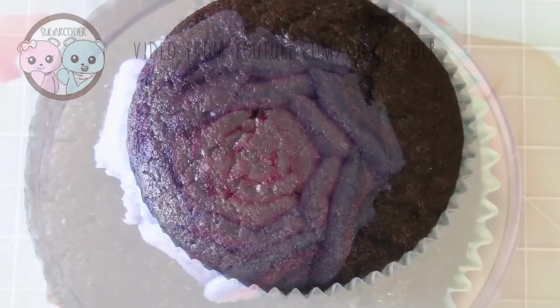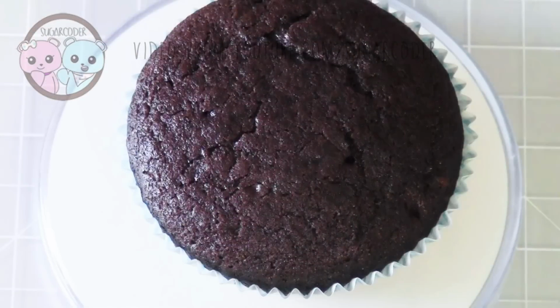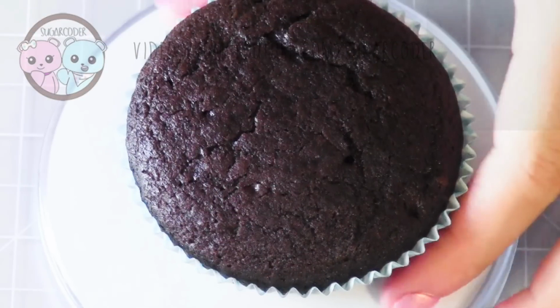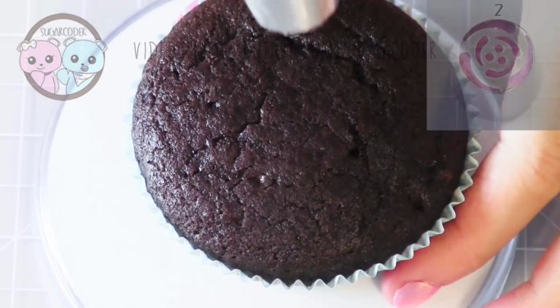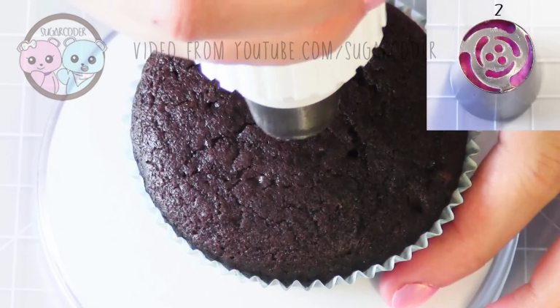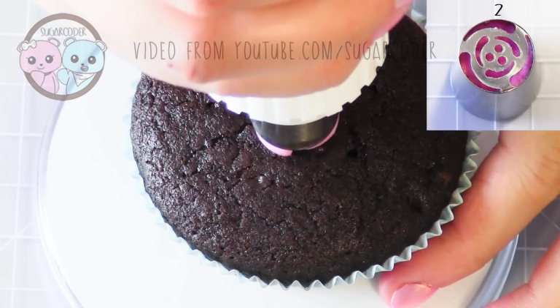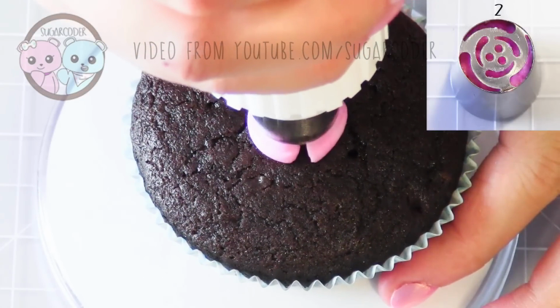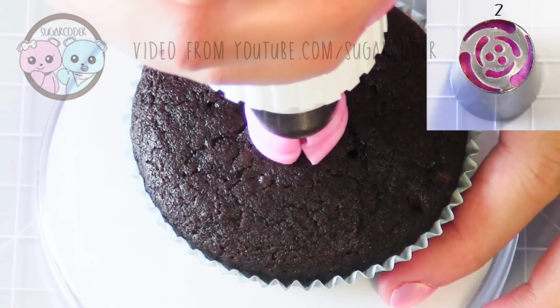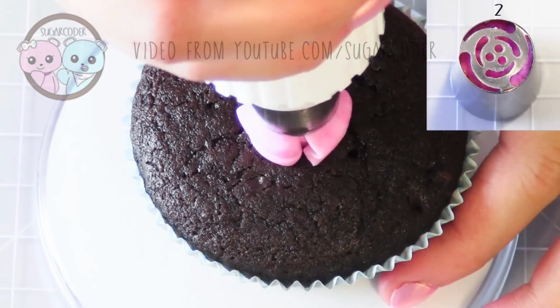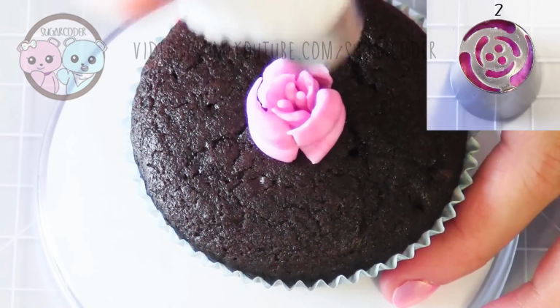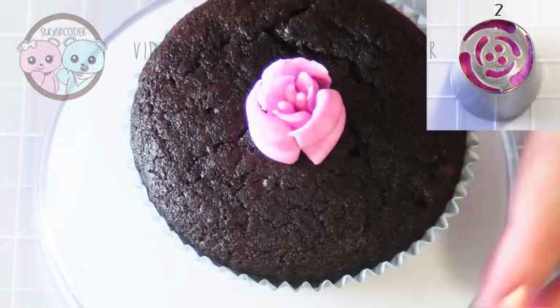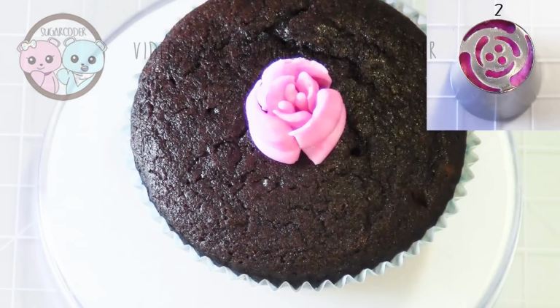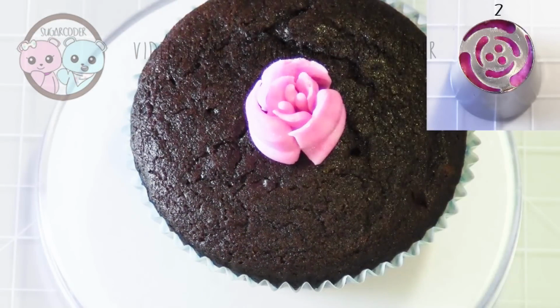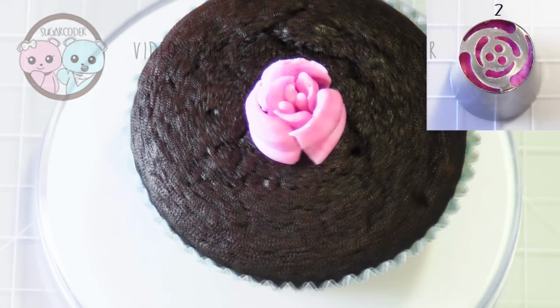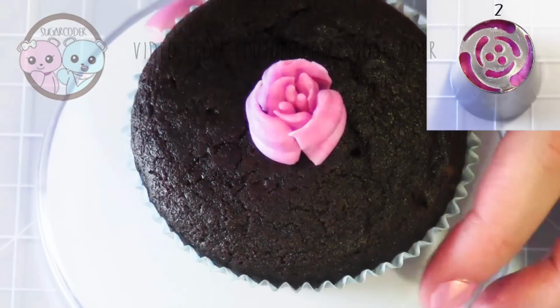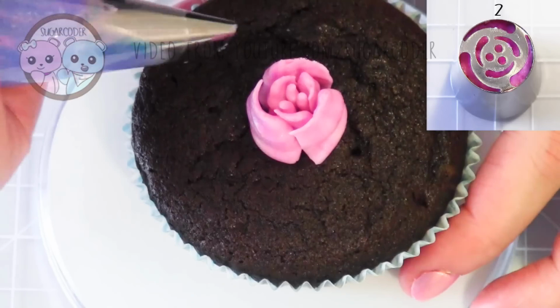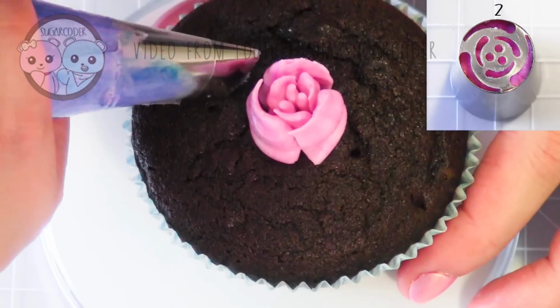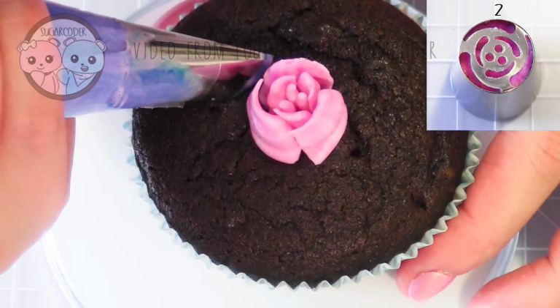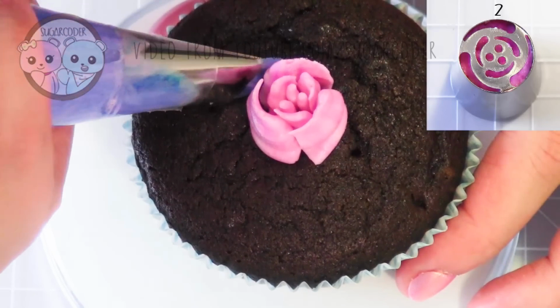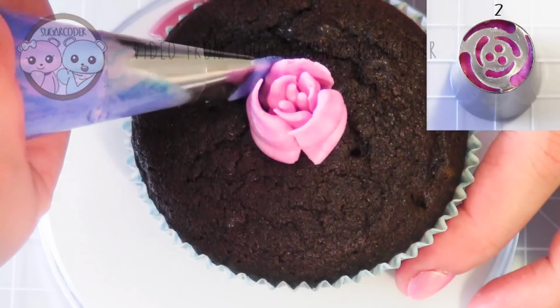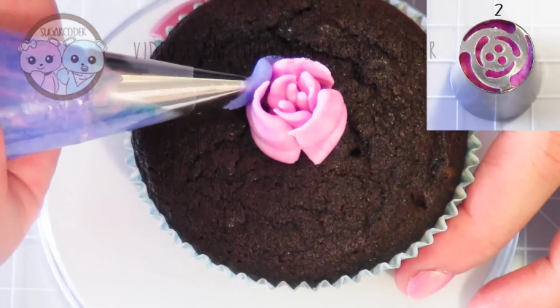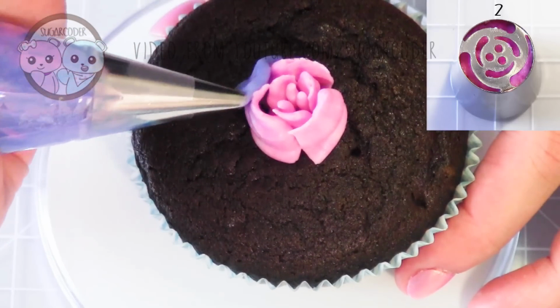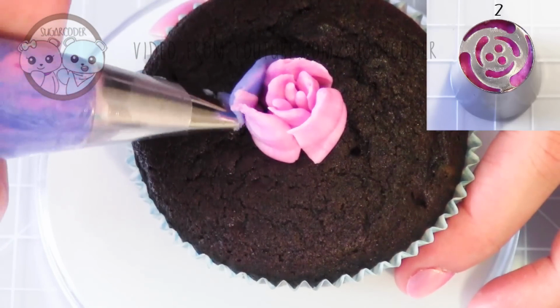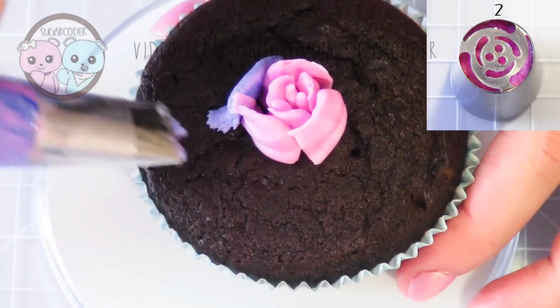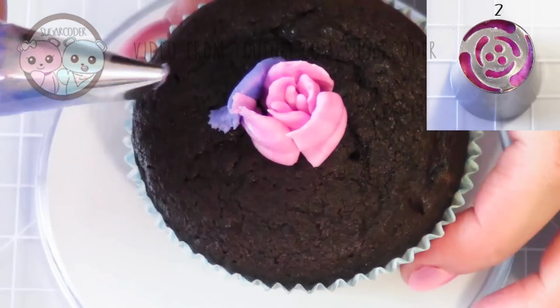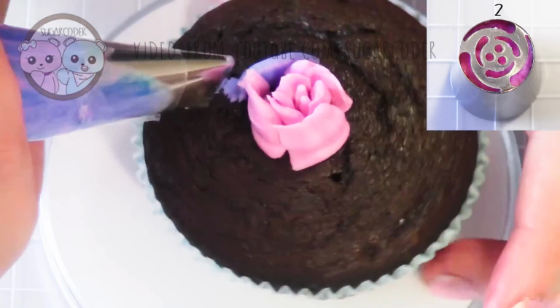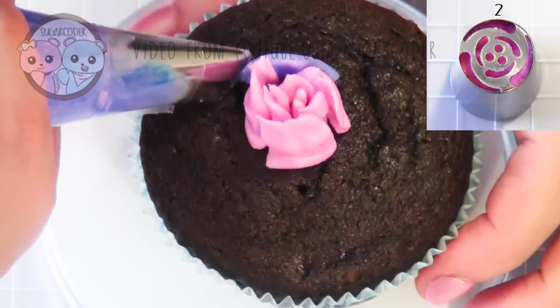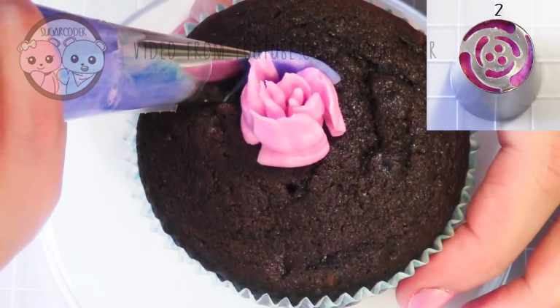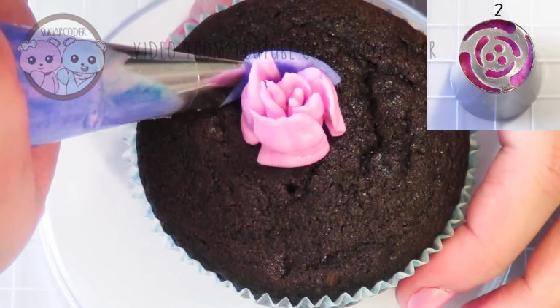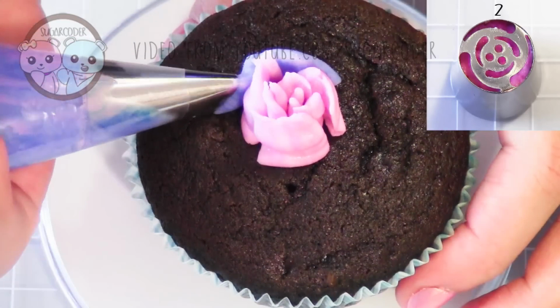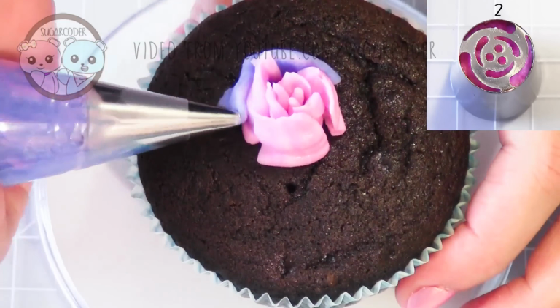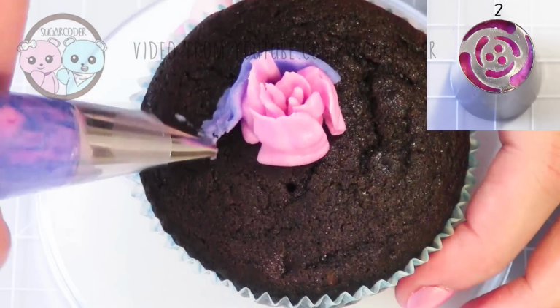The second and third piping tips are a hybrid — kind of like a rose or a tulip. It looks like this. It's not perfect; I'm still practicing, but it looks pretty darn awesome.